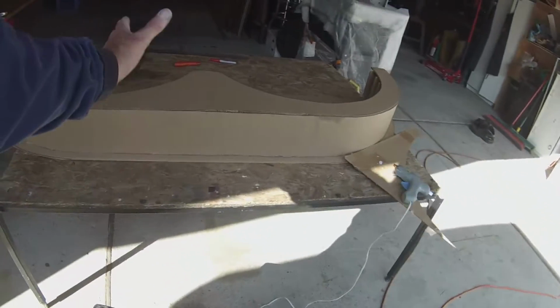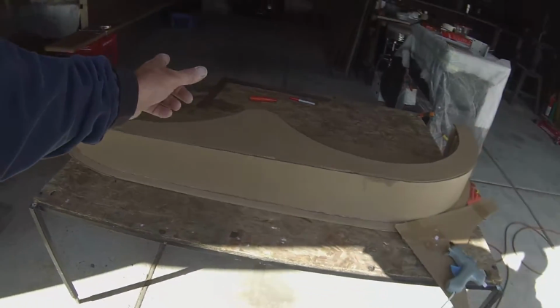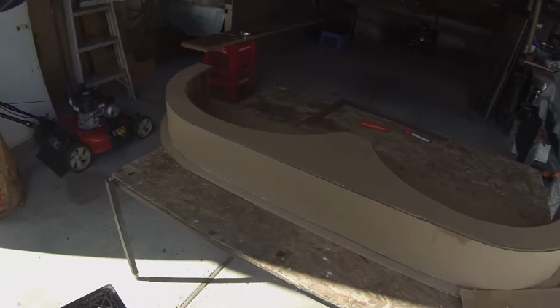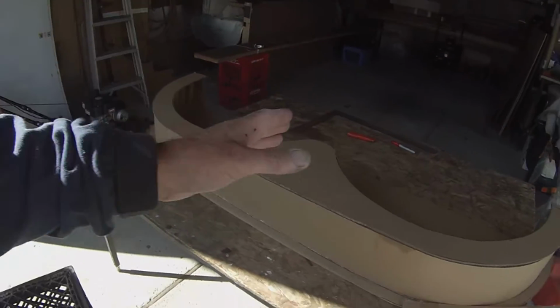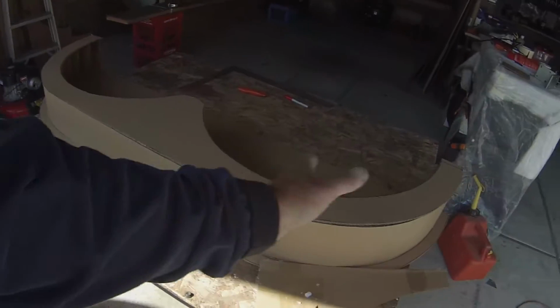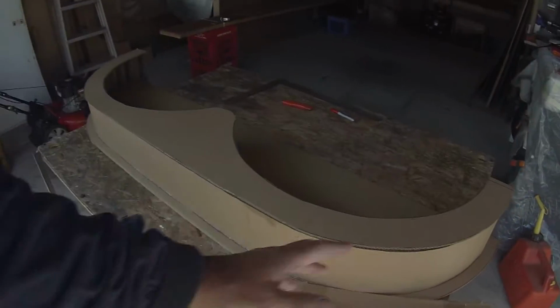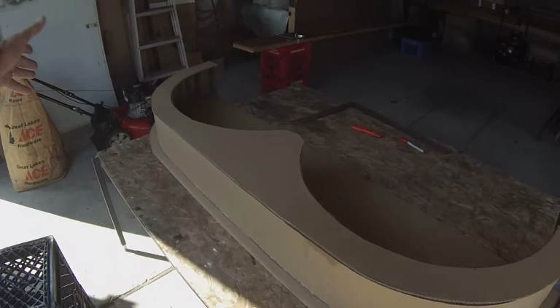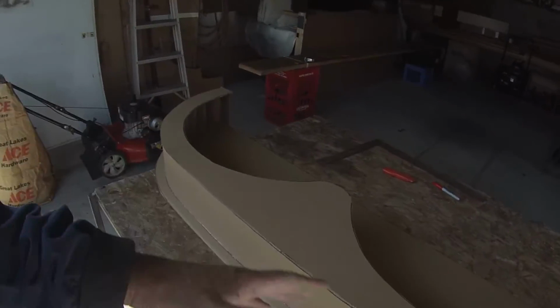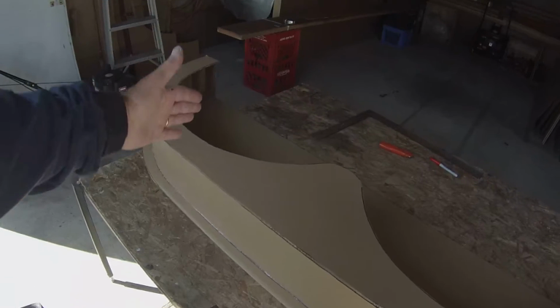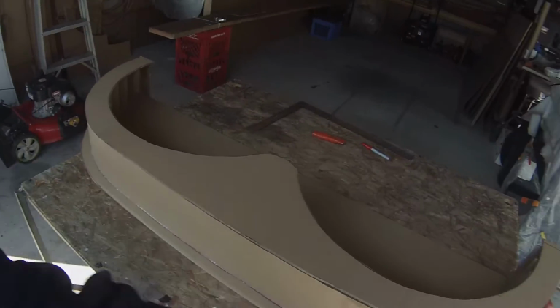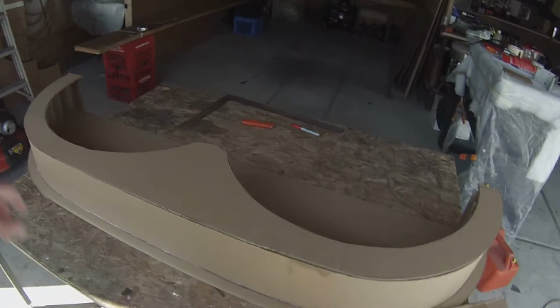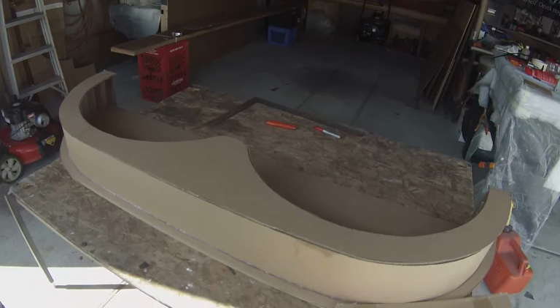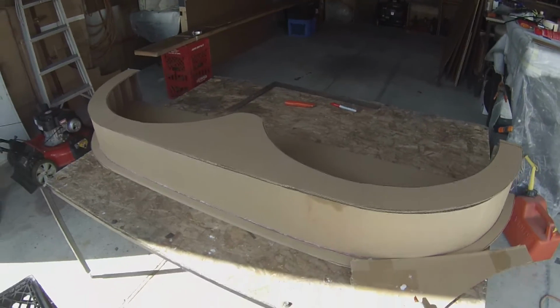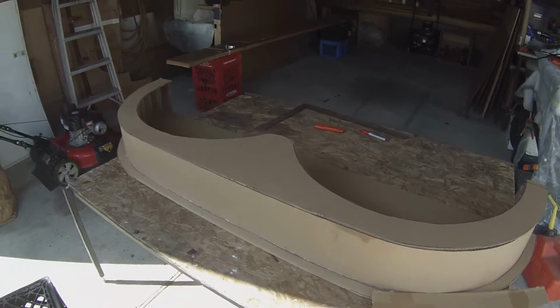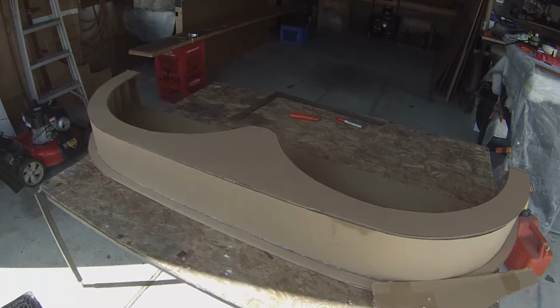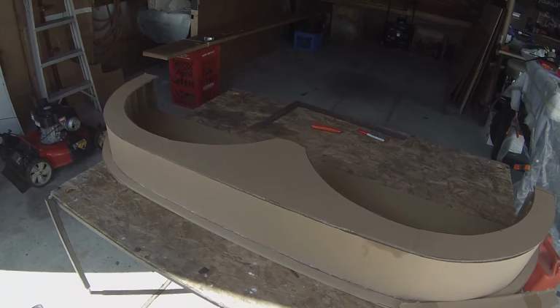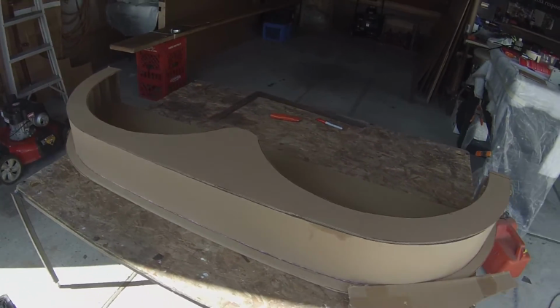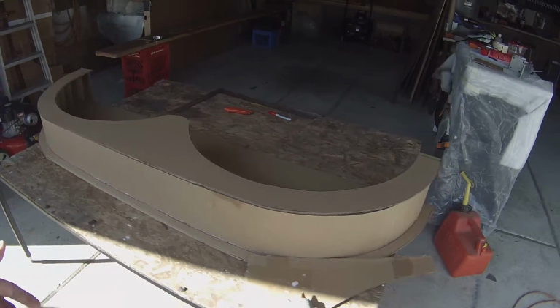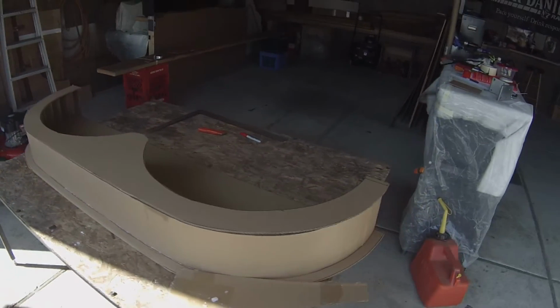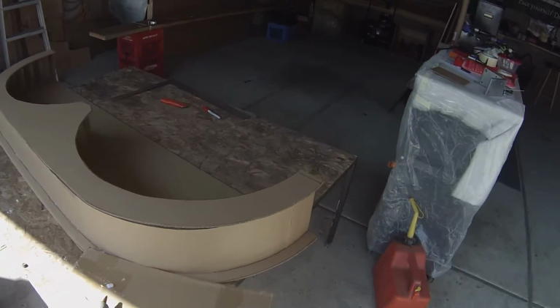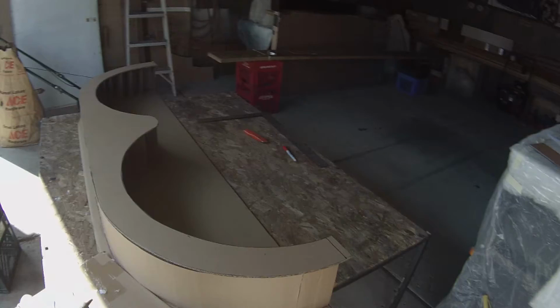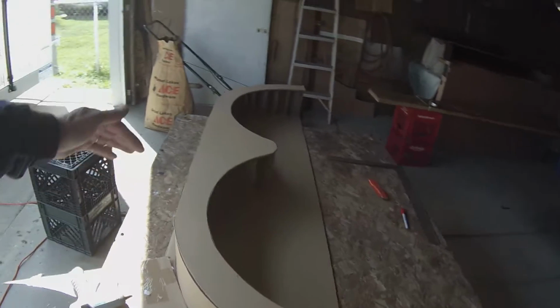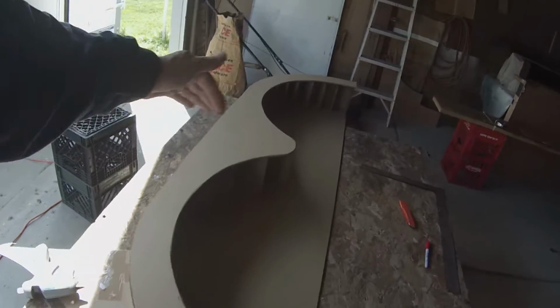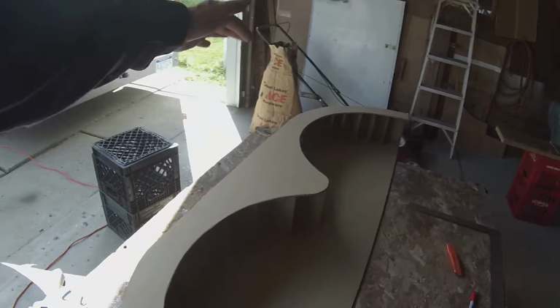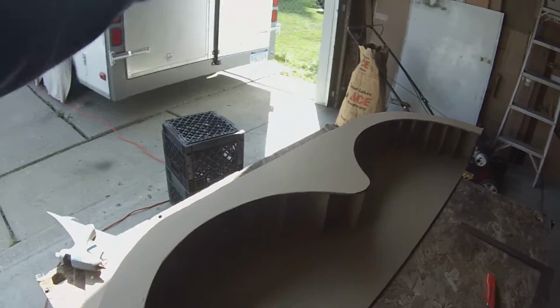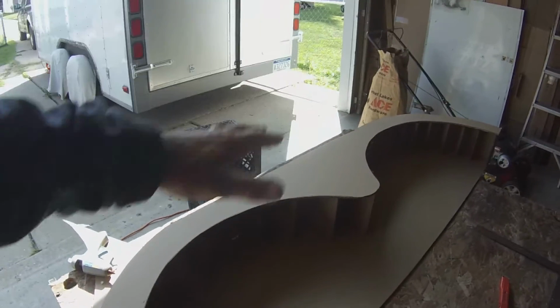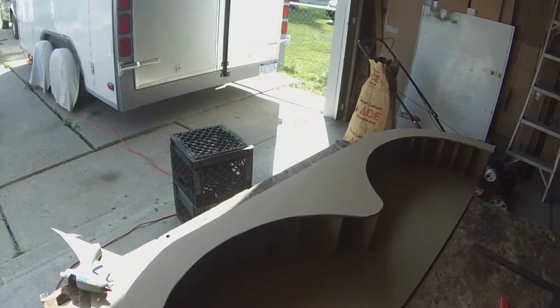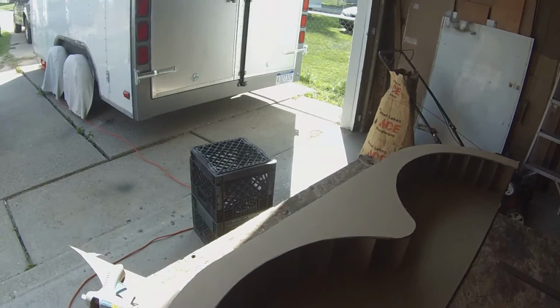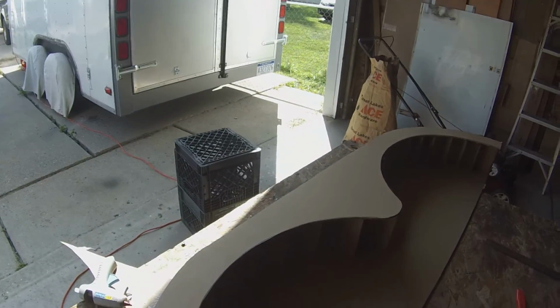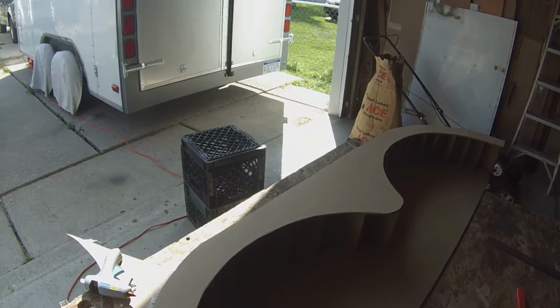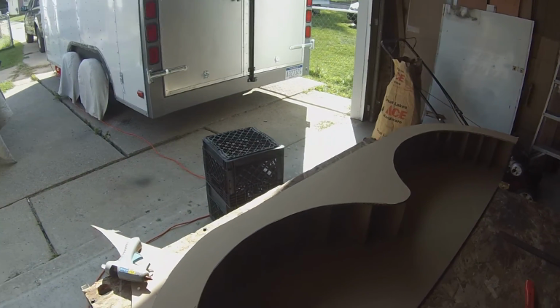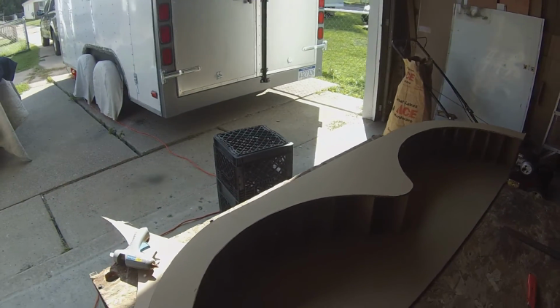We might do one half in three pieces — do the center and then each side. They gotta be more manageable. I'd be able to put that much glue down and be able to get the piece on while it's all still hot.